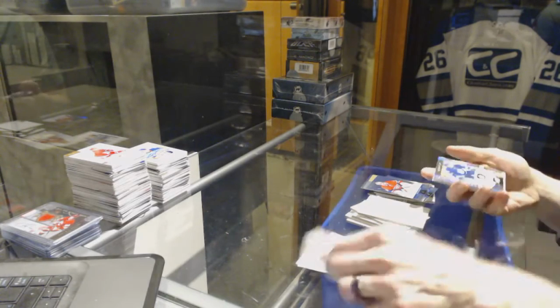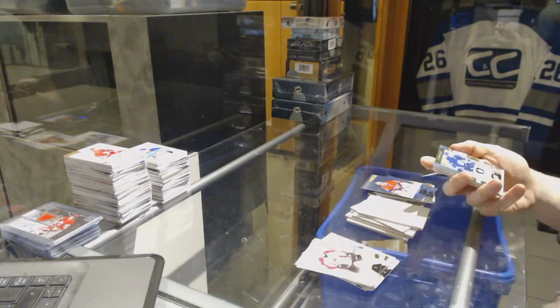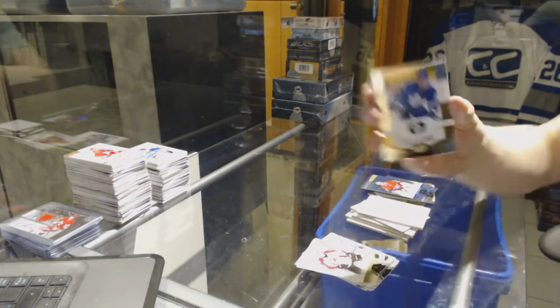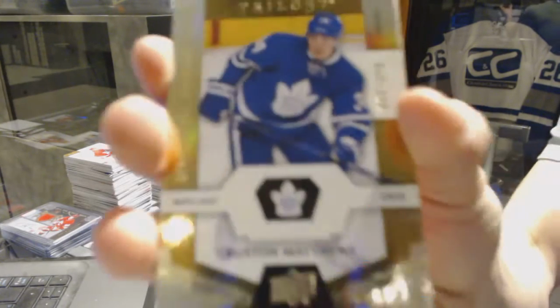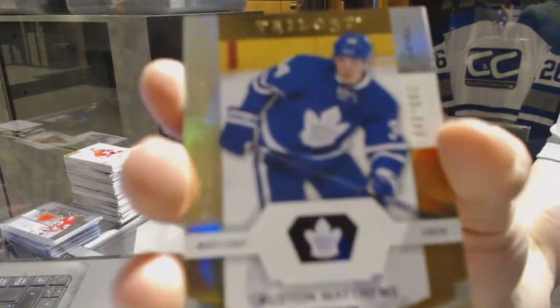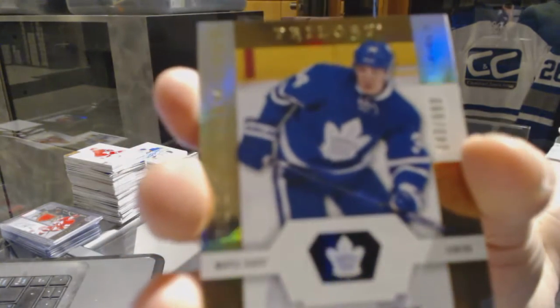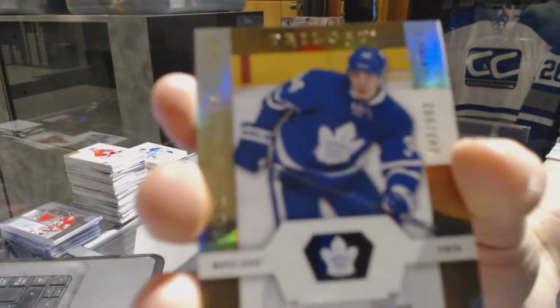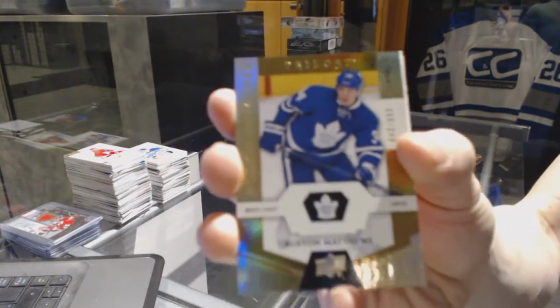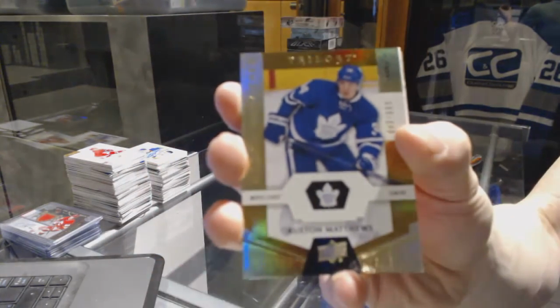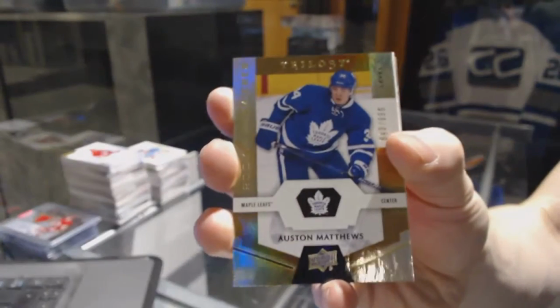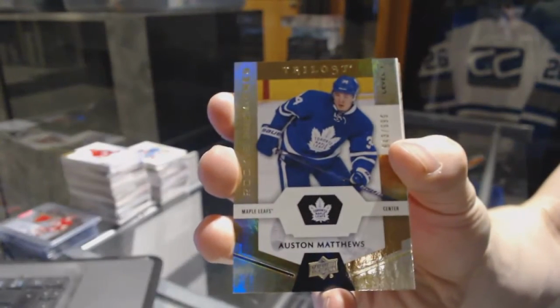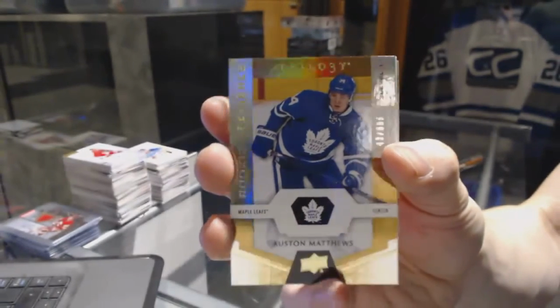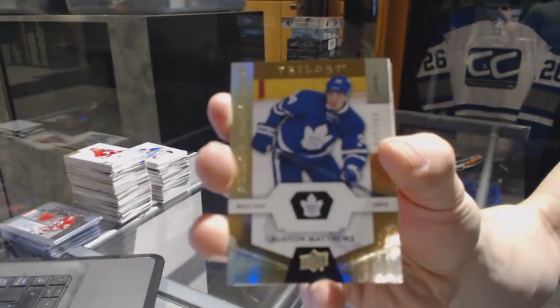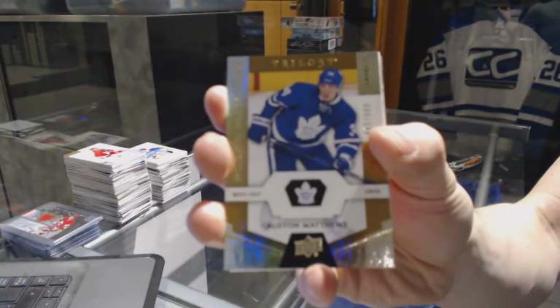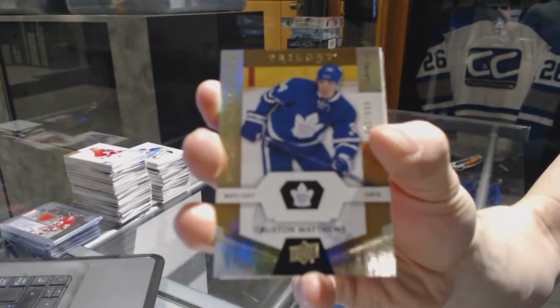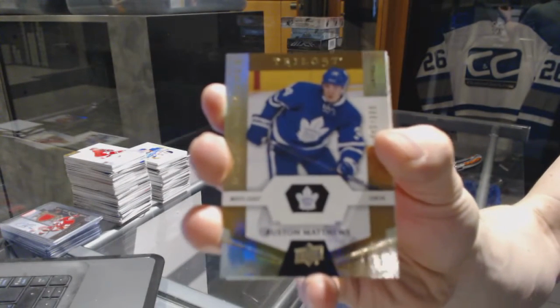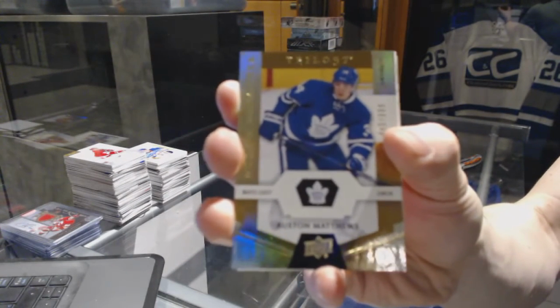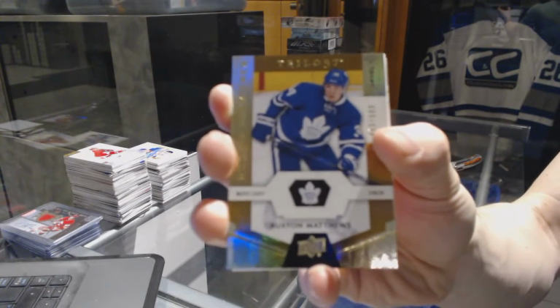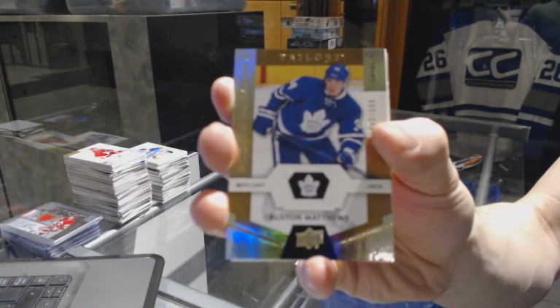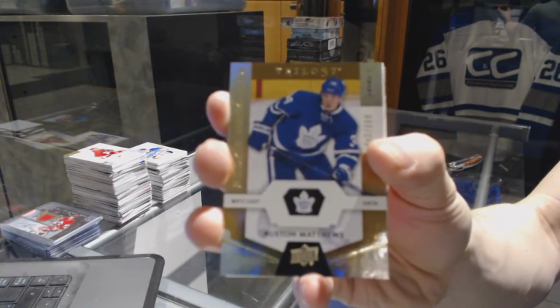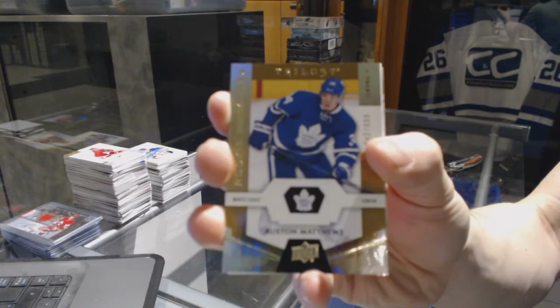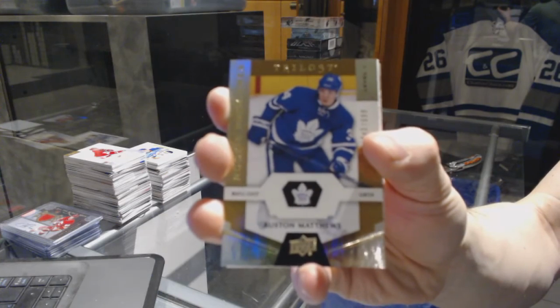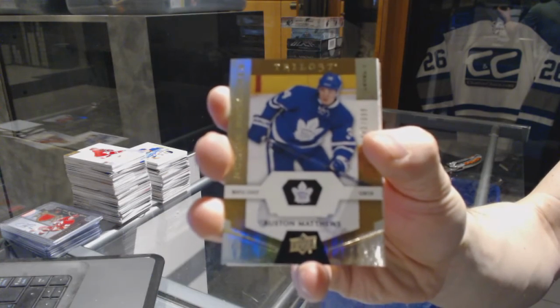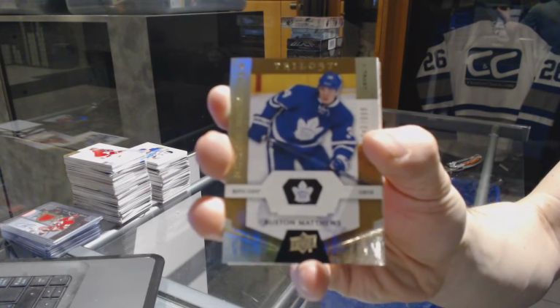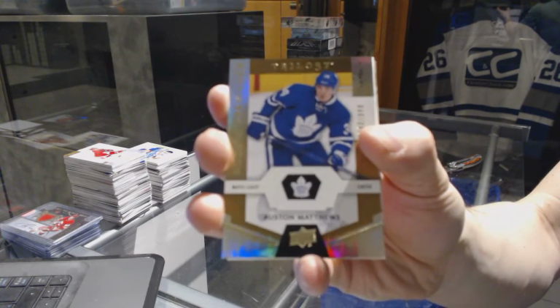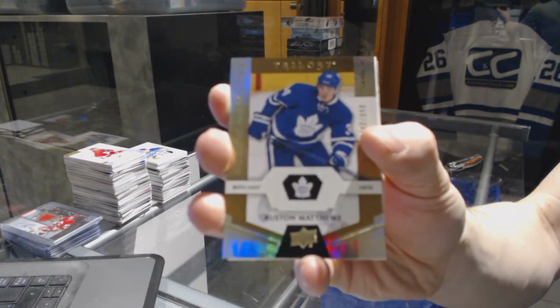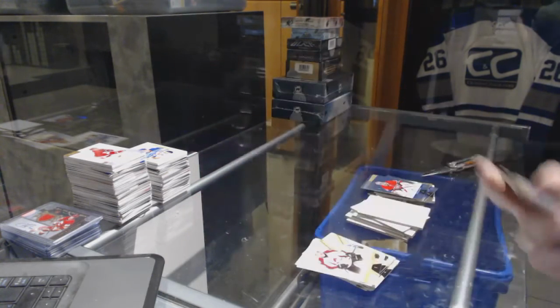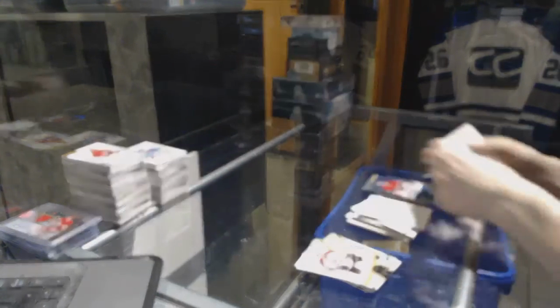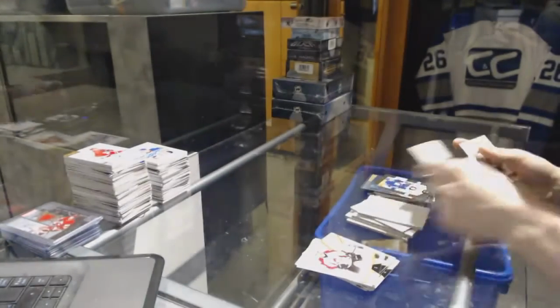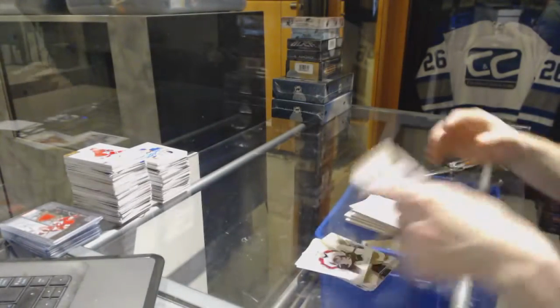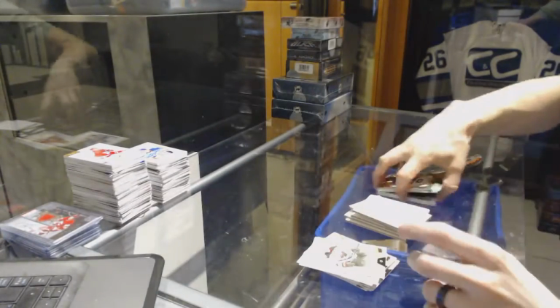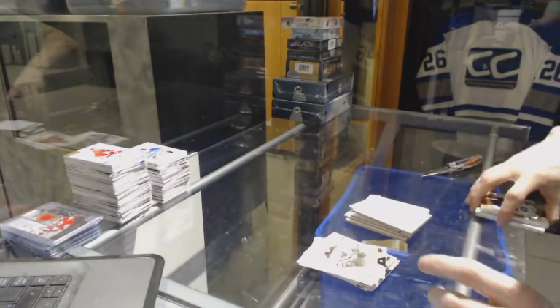We've got a rookie number to 999 for the Toronto Maple Leafs — Auston Matthews. Auston Matthews at 399 for the Leafs.